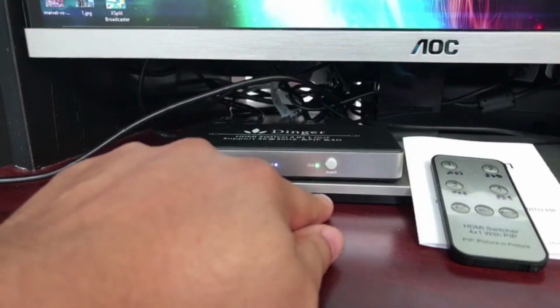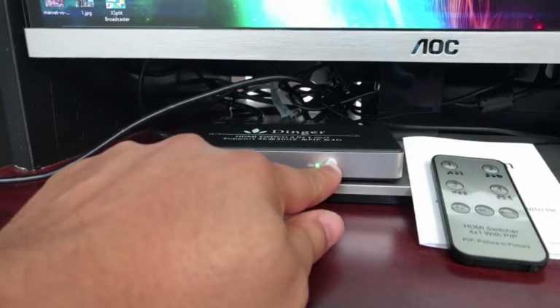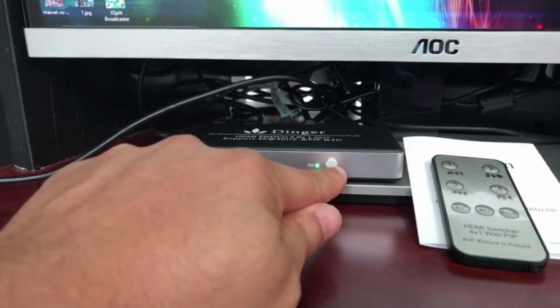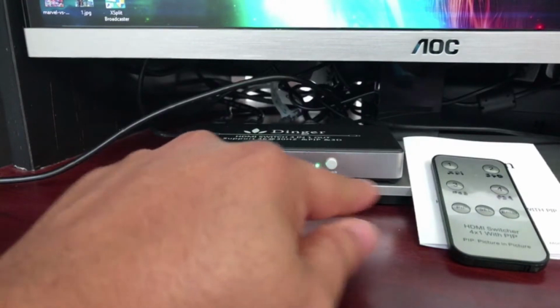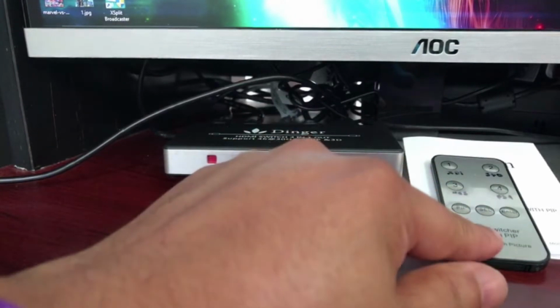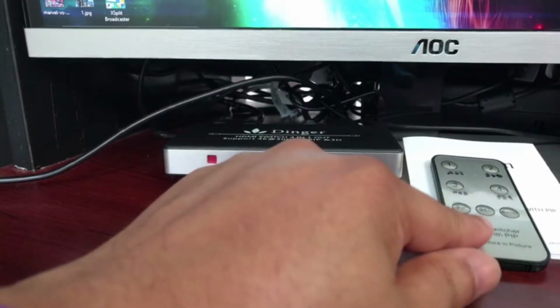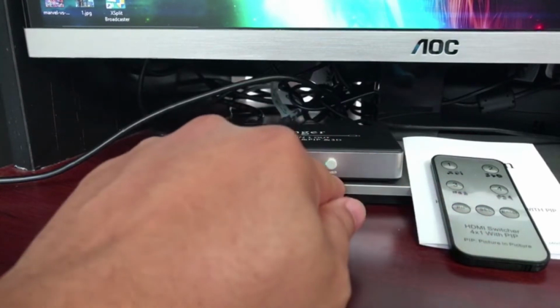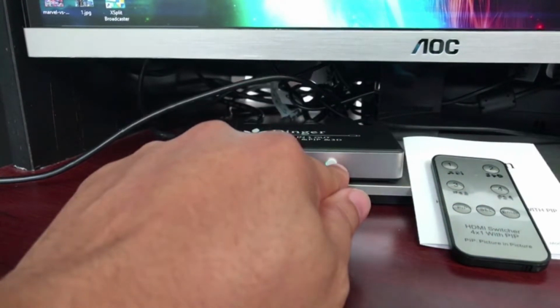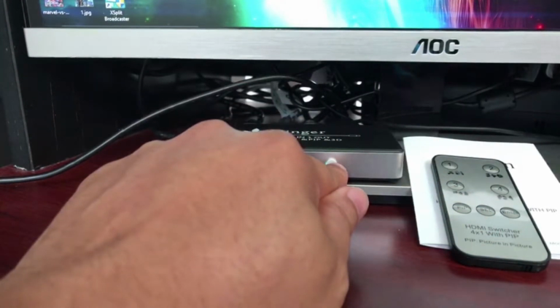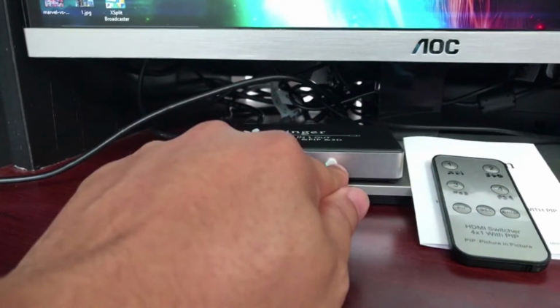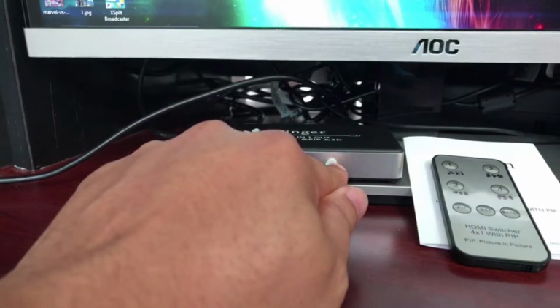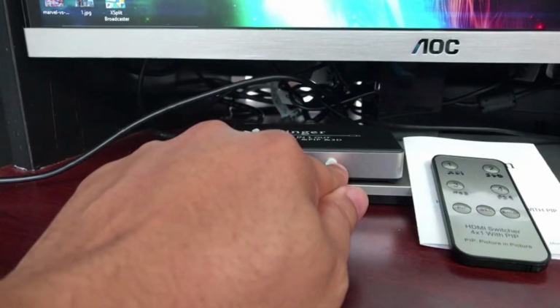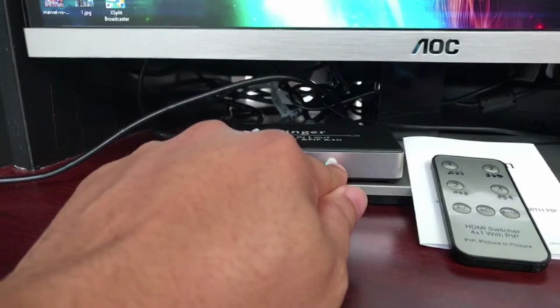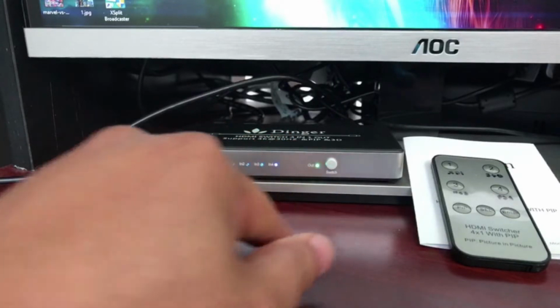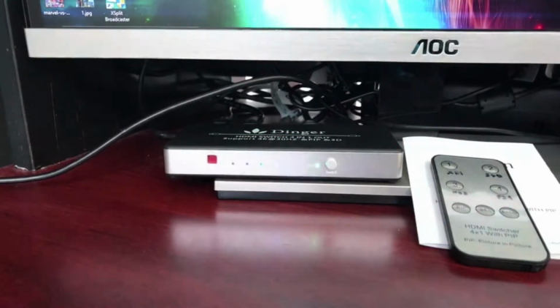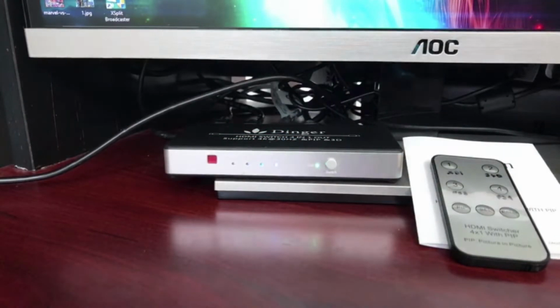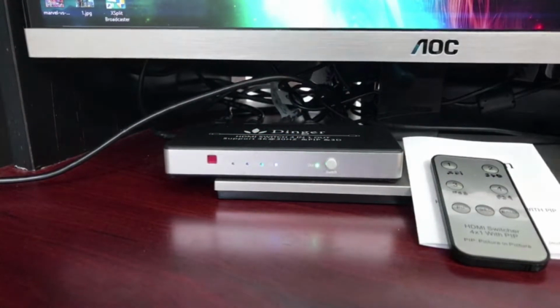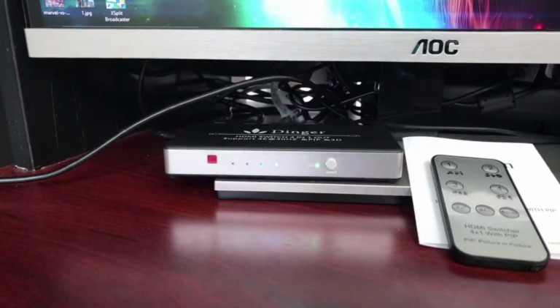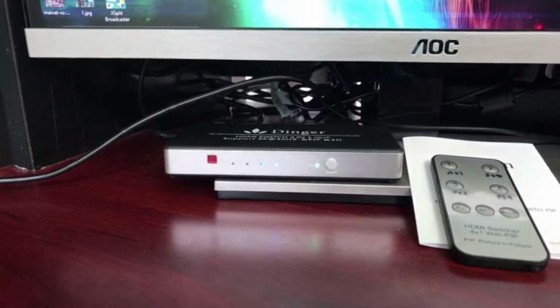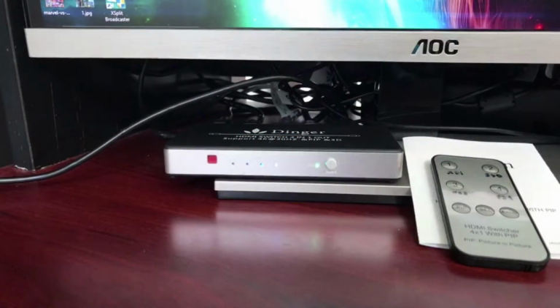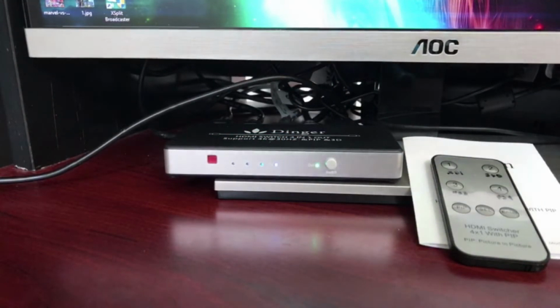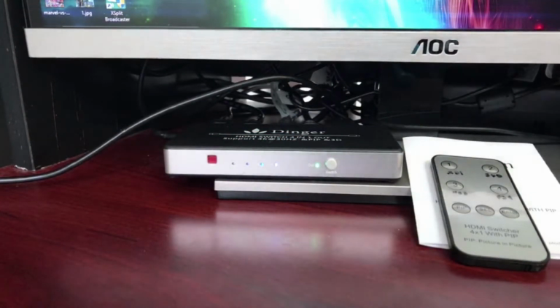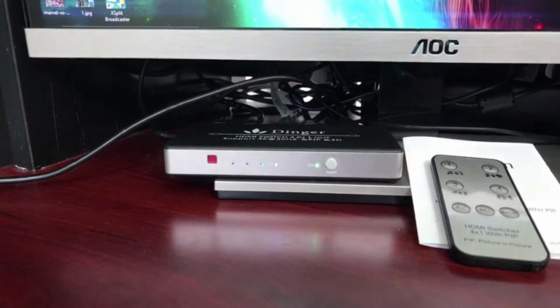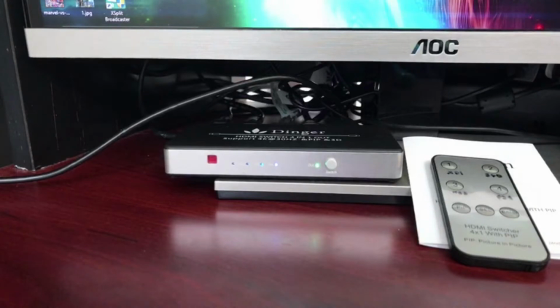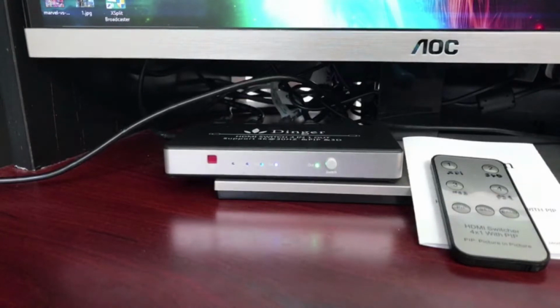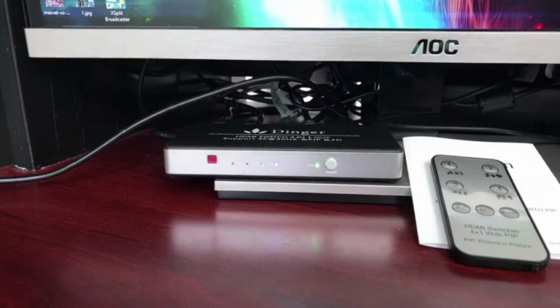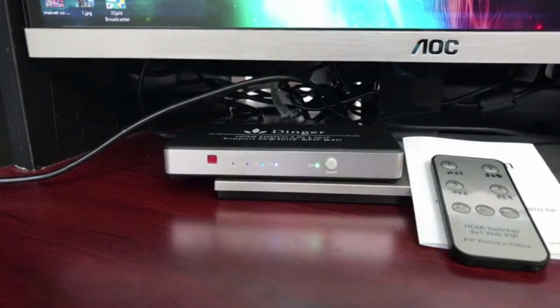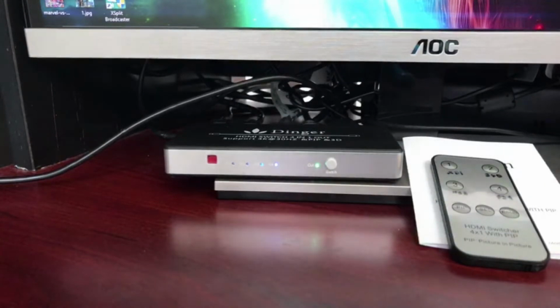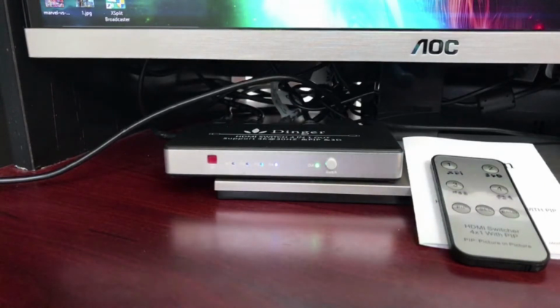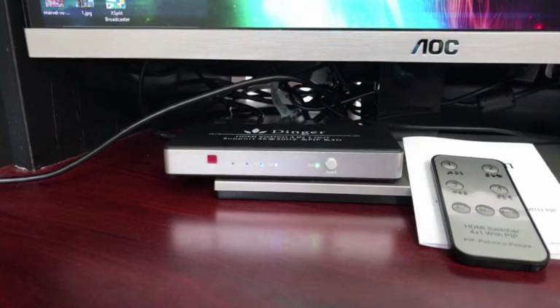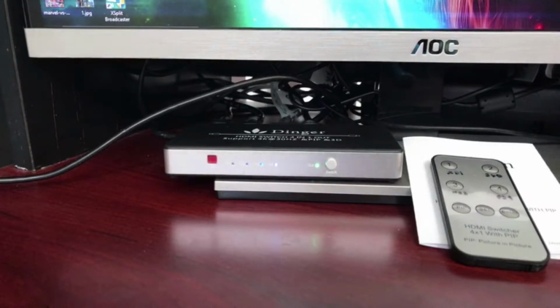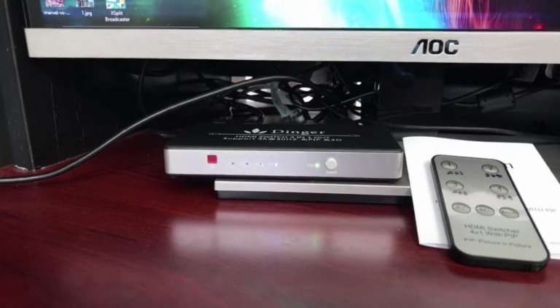There's also a button on the device itself — if the battery in the remote dies, you just press that button and it'll switch between sources. The same goes for the Switch; my Switch is up high so I won't show it, but it also automatically switches when you turn on the device.